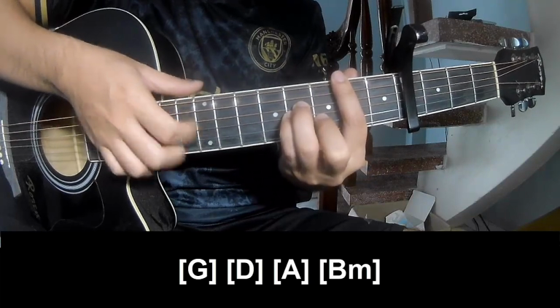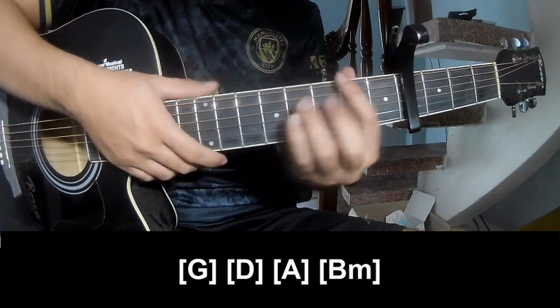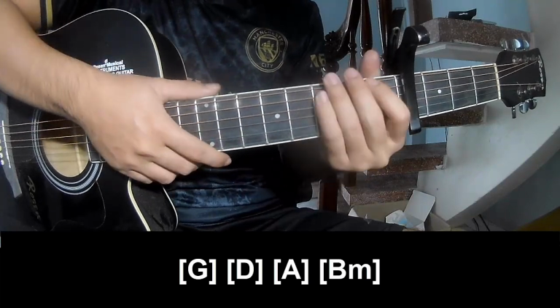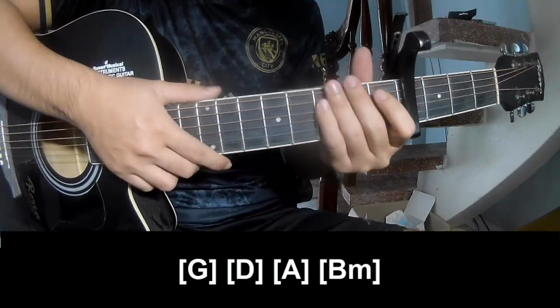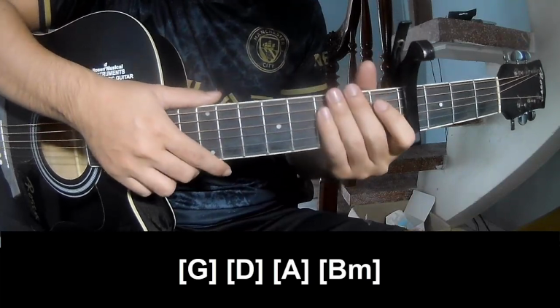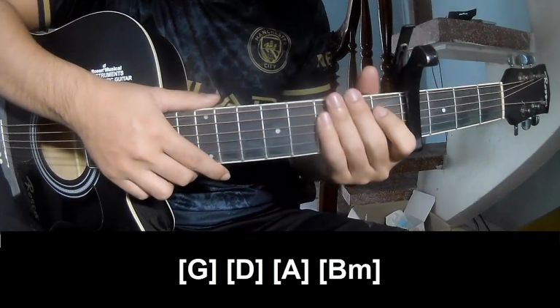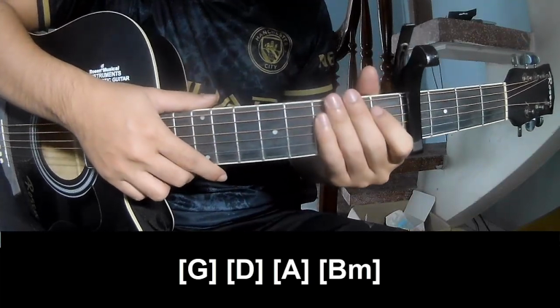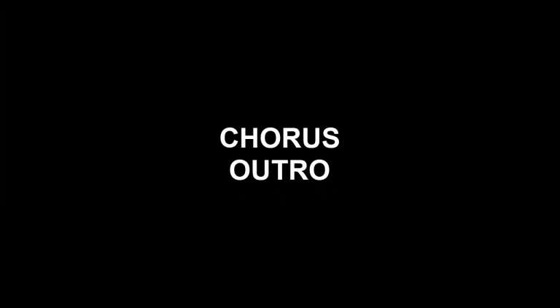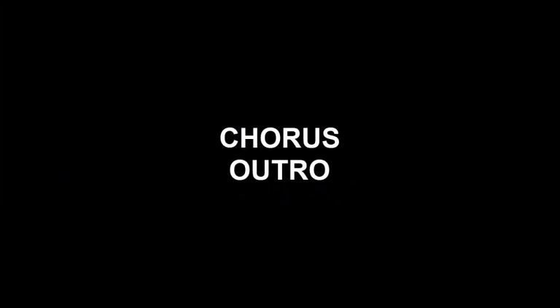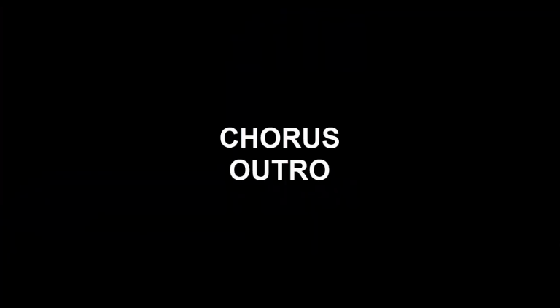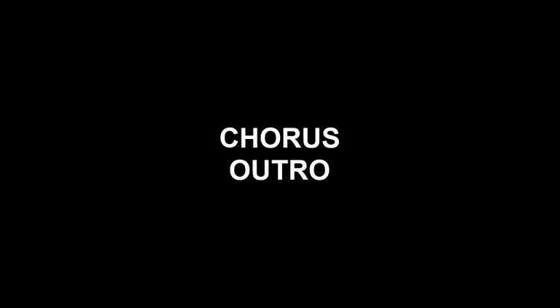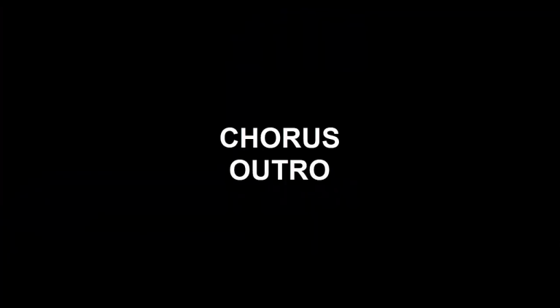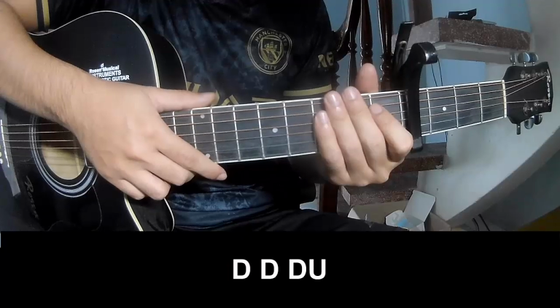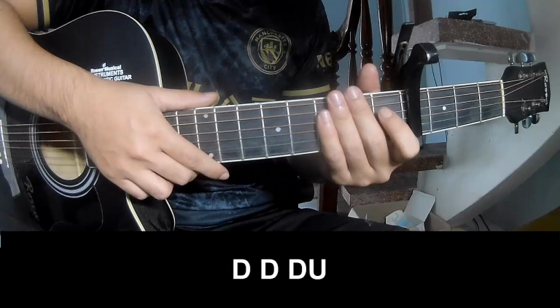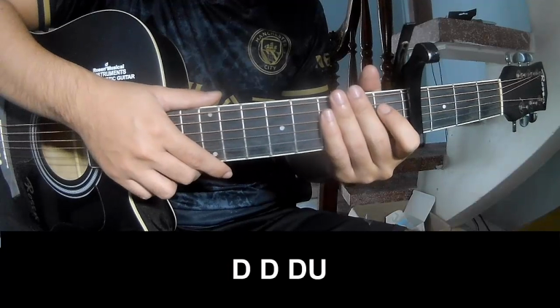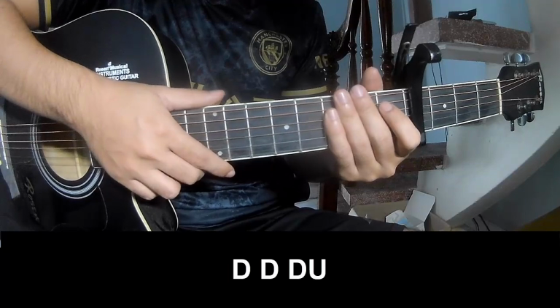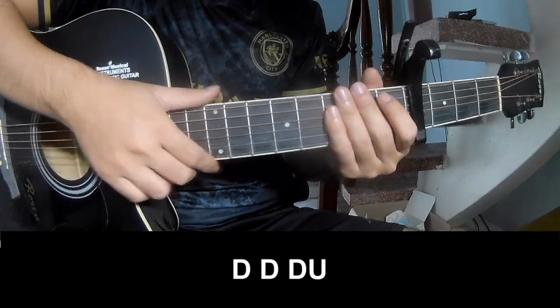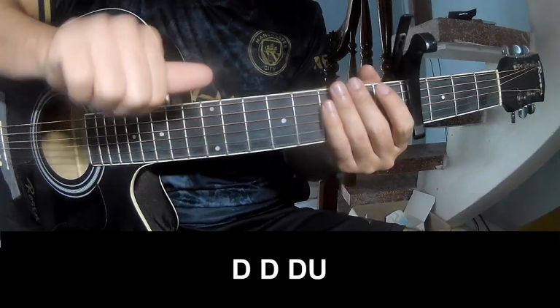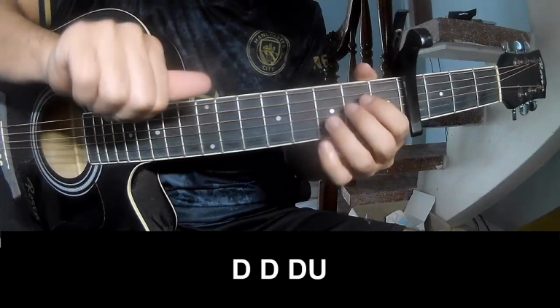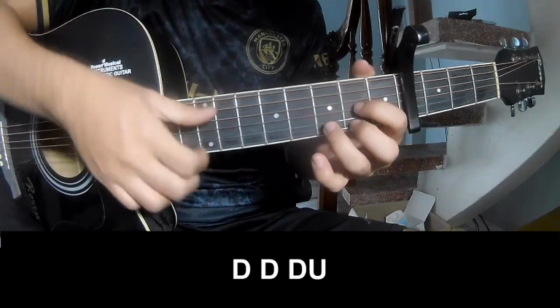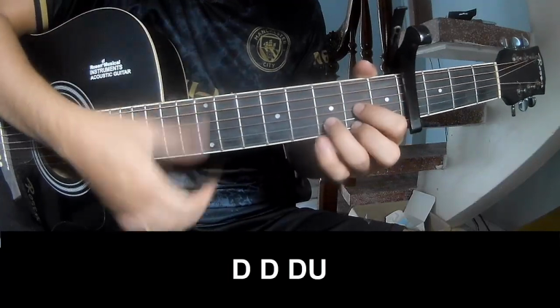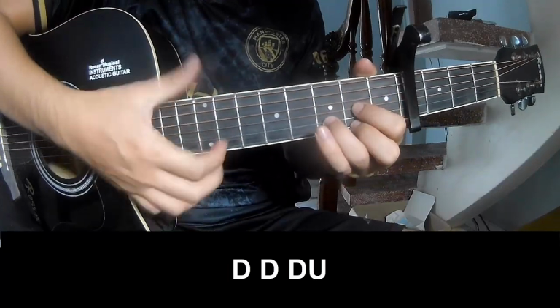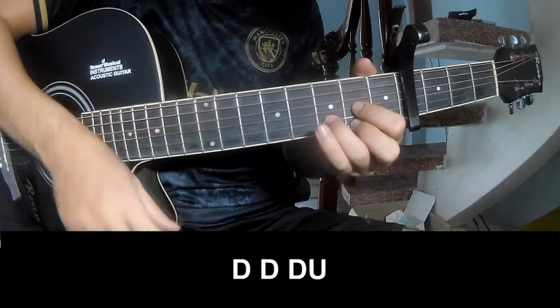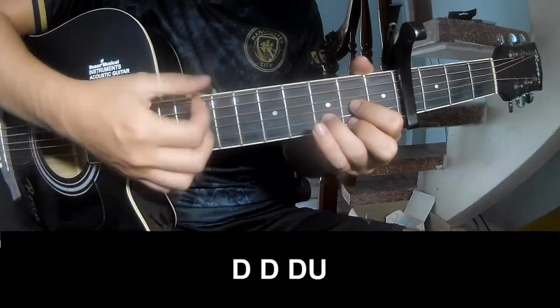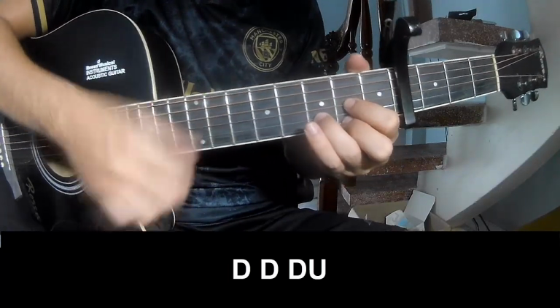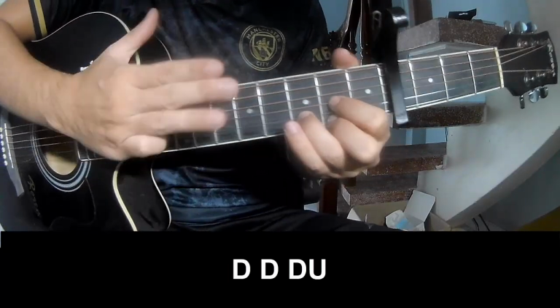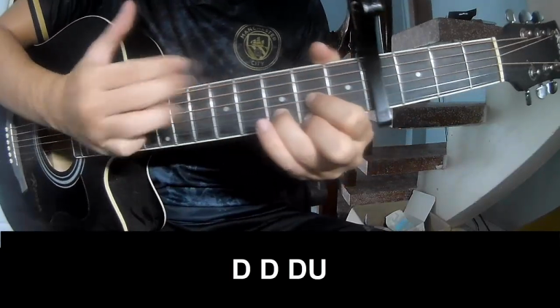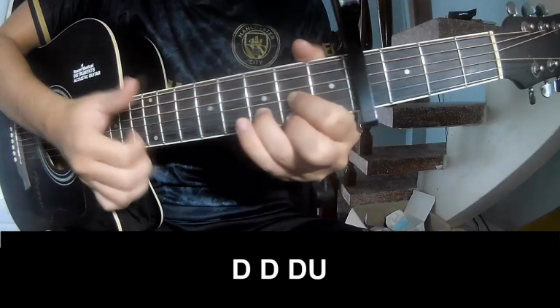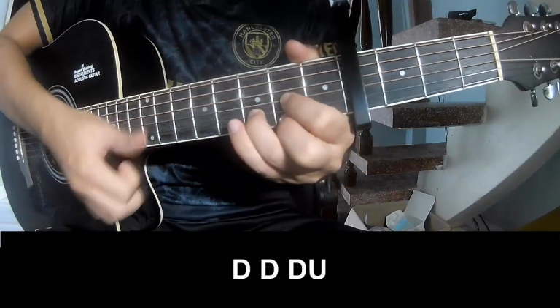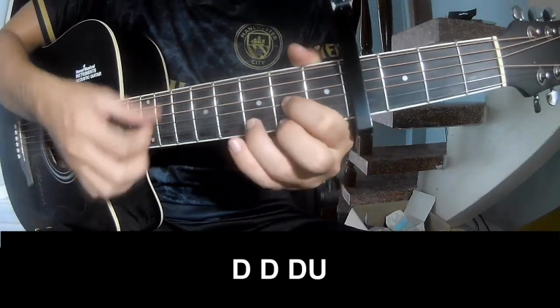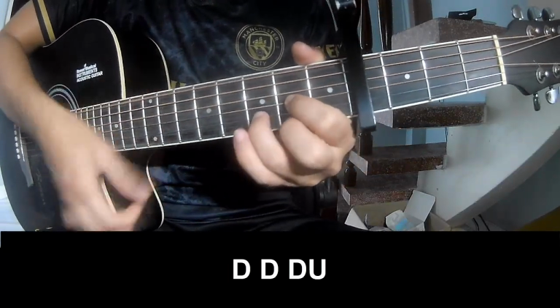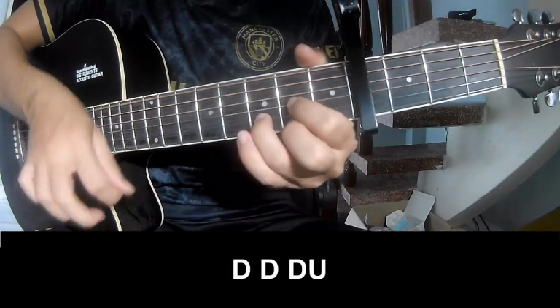And this turn is the same way for the track. For the chorus and outro, we'll play with a strumming pattern: down, down, down, up, up, down, down.